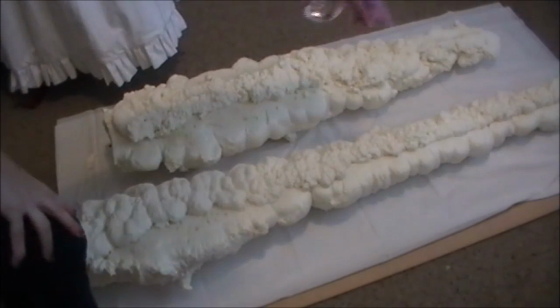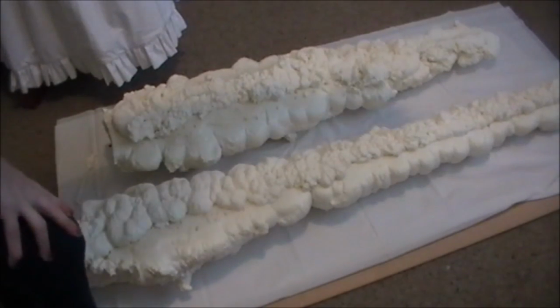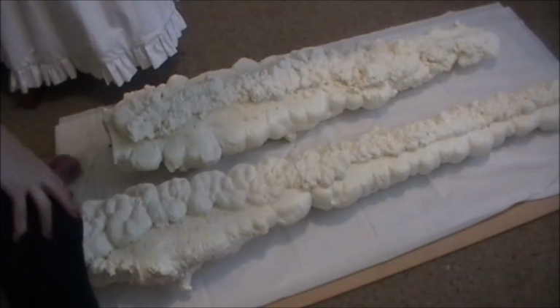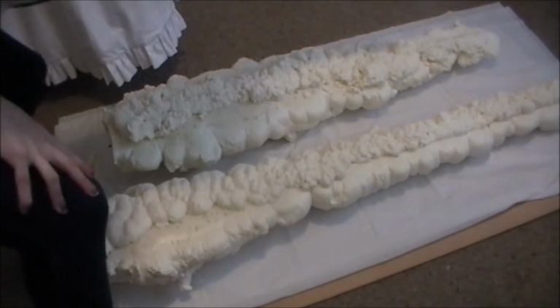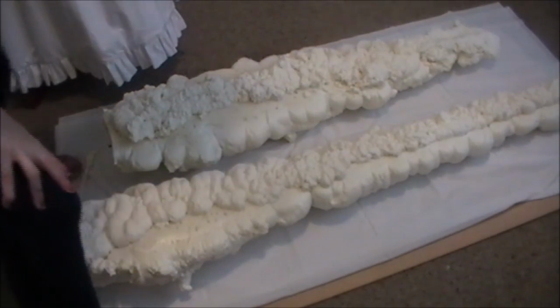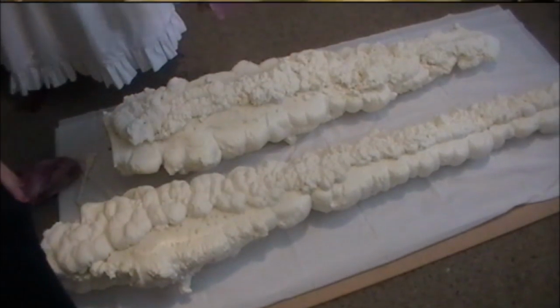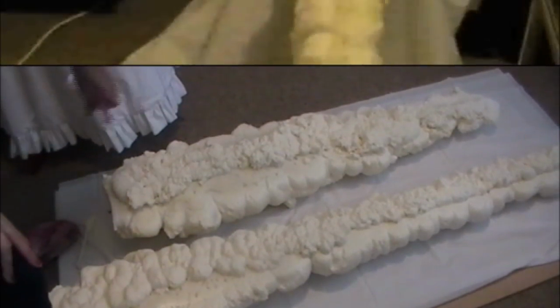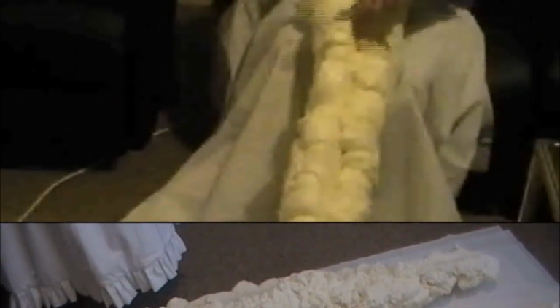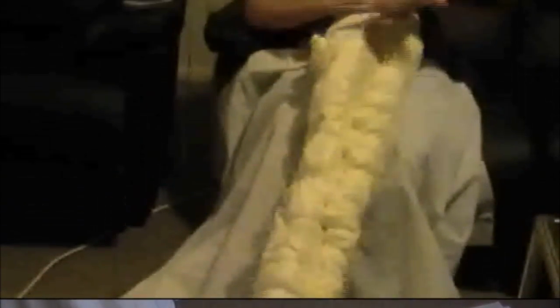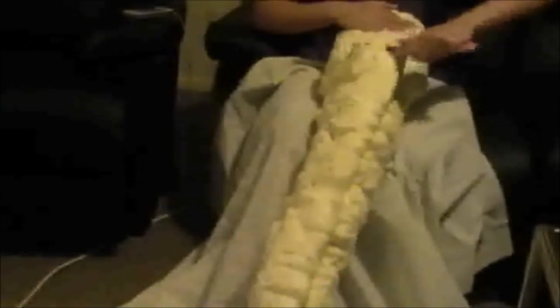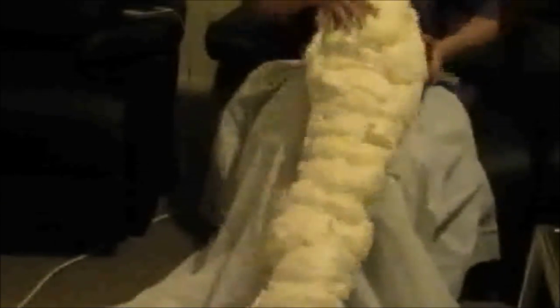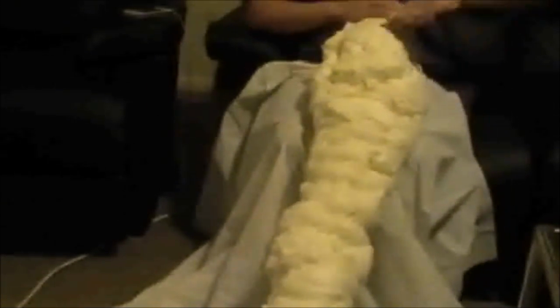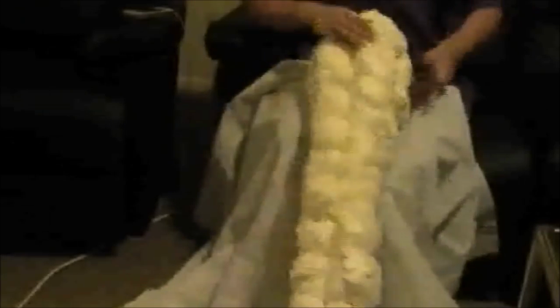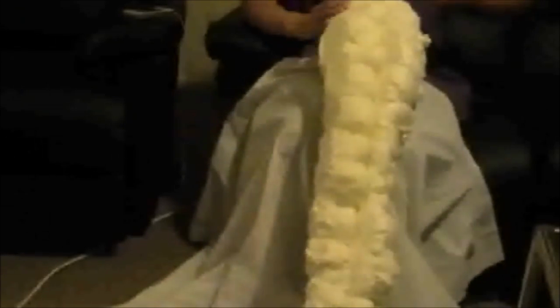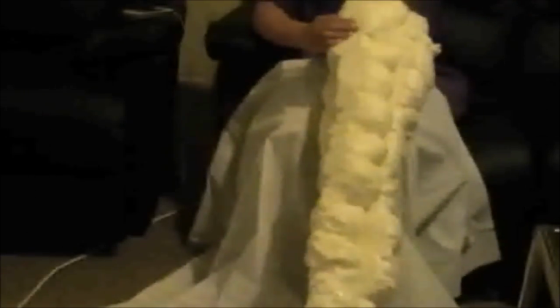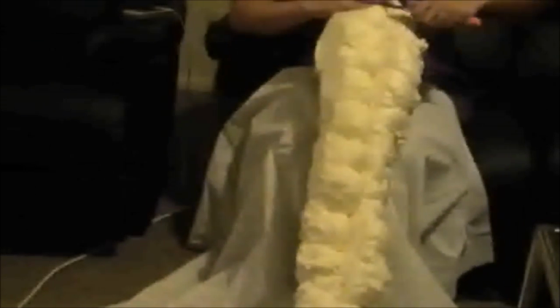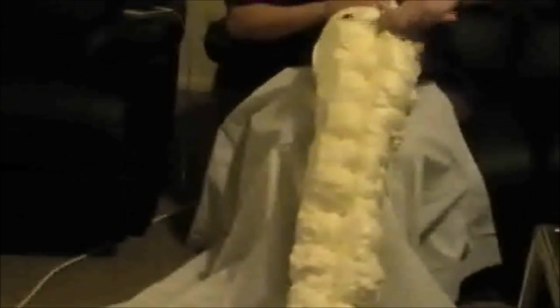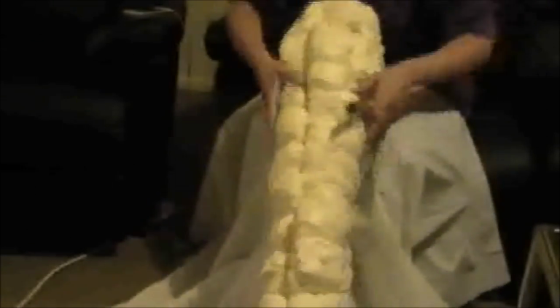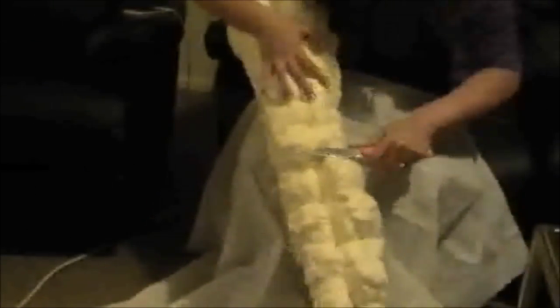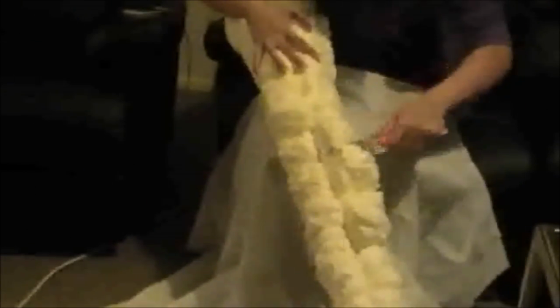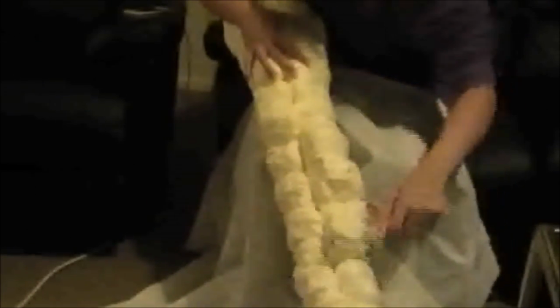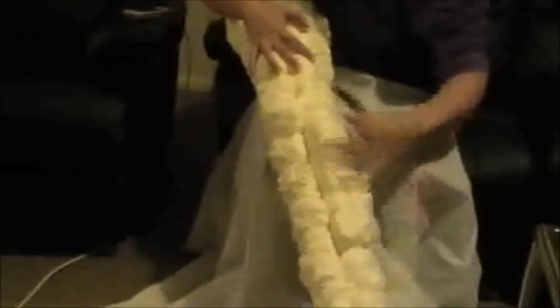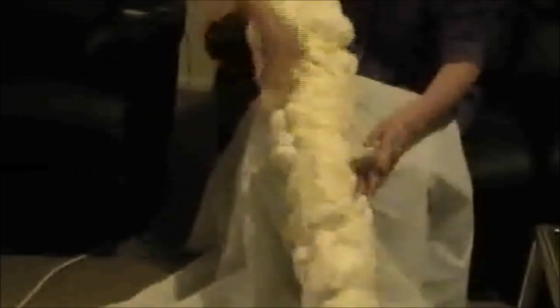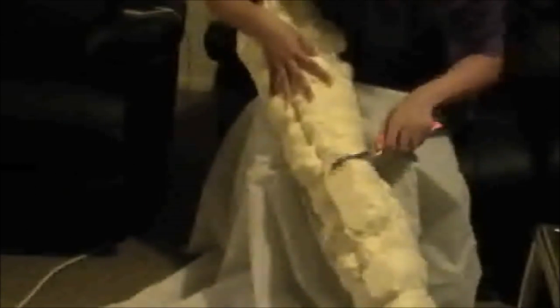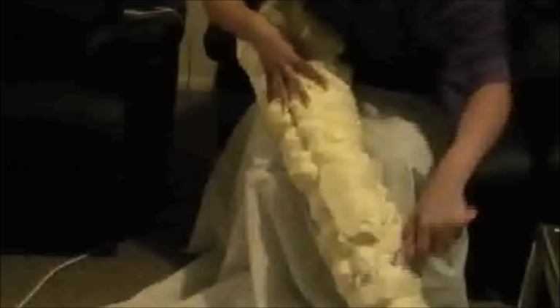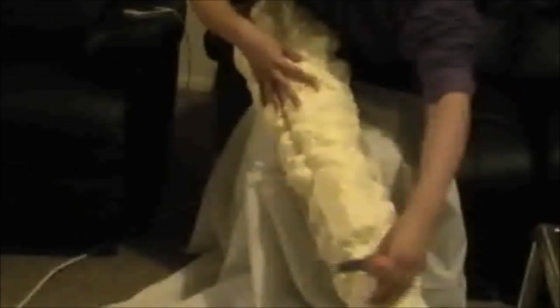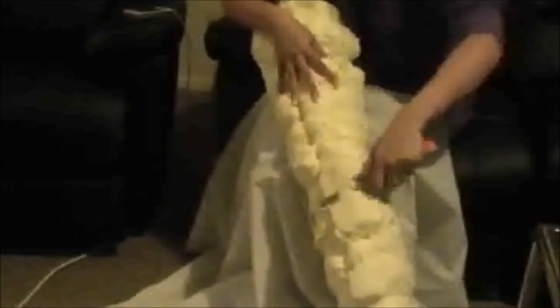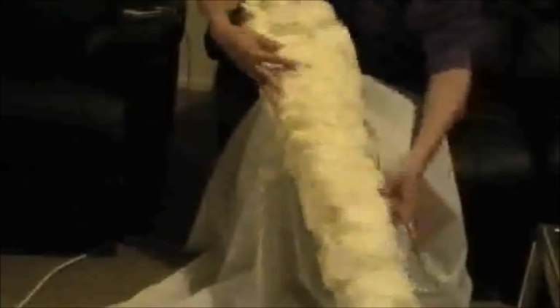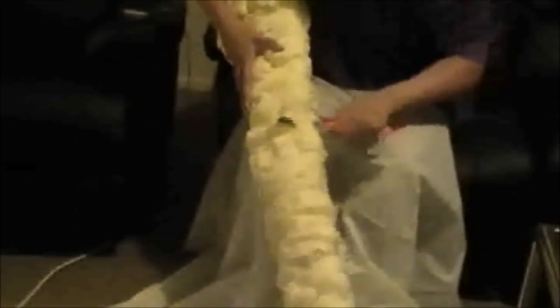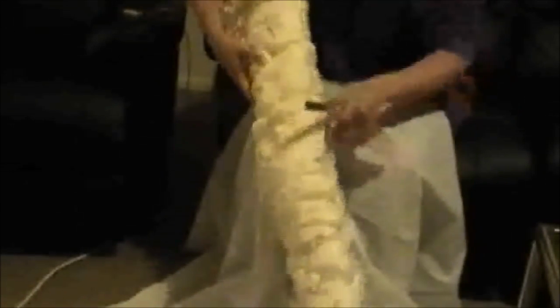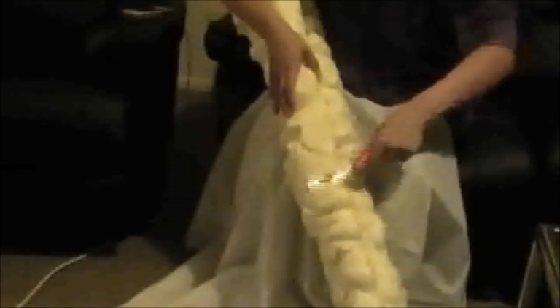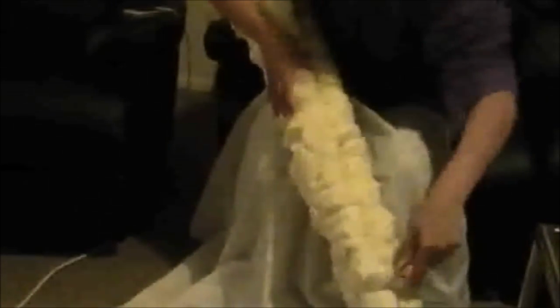Once you've done that, get some water in a spray bottle and just spray it — that speeds up the curing process. Then you'll just need to leave it for about 24 hours.